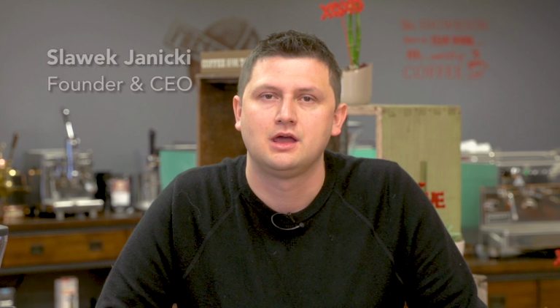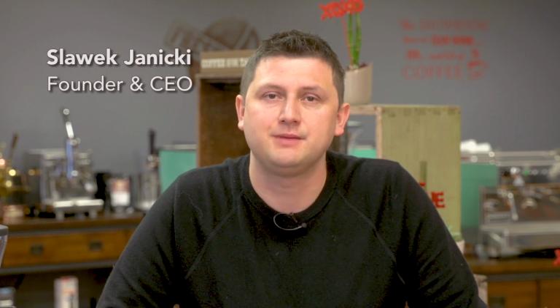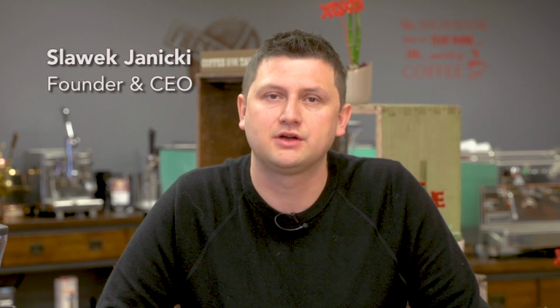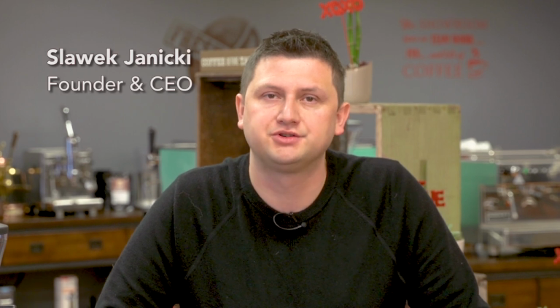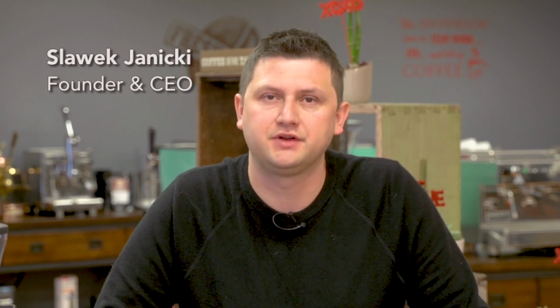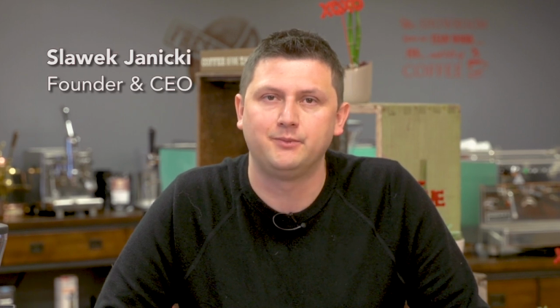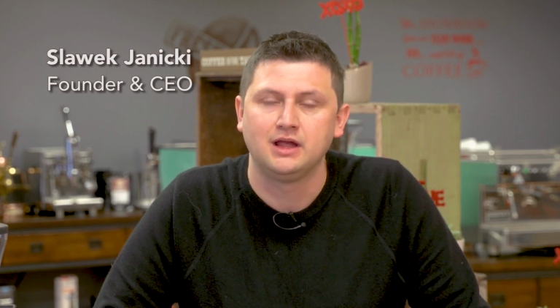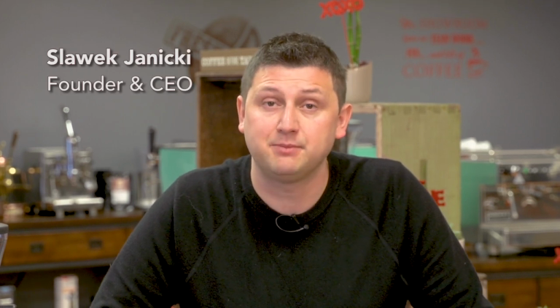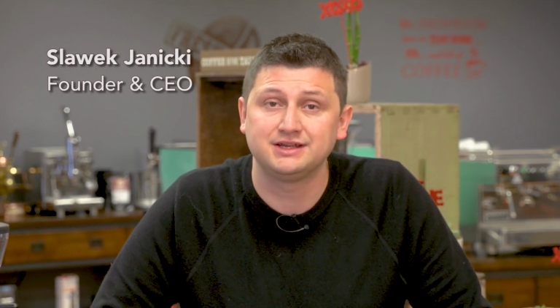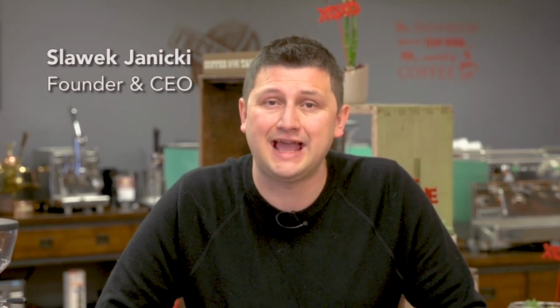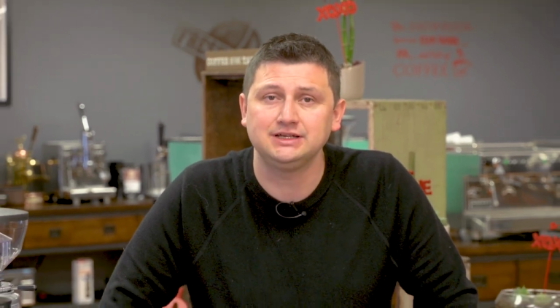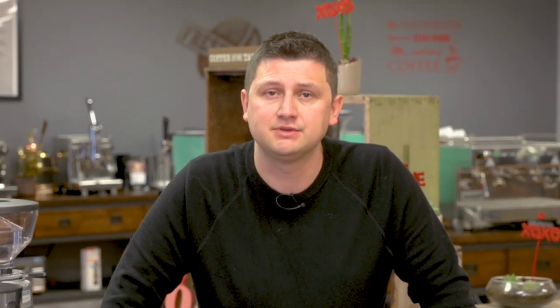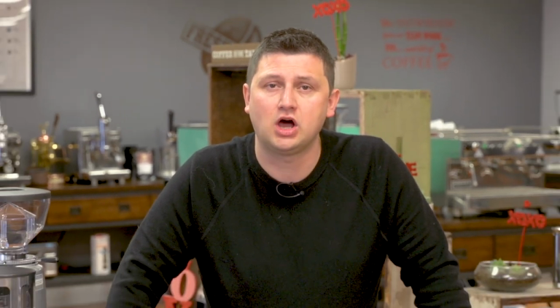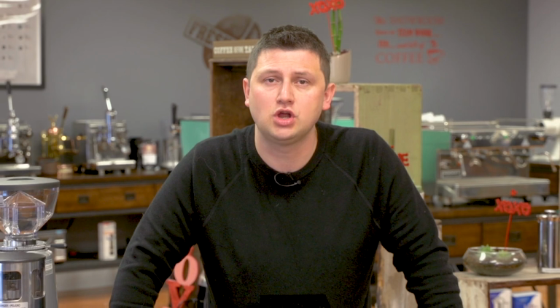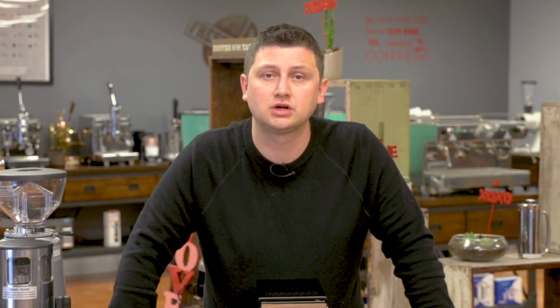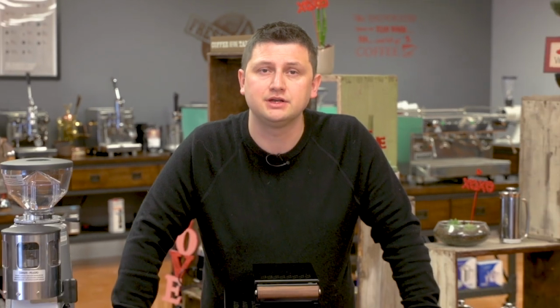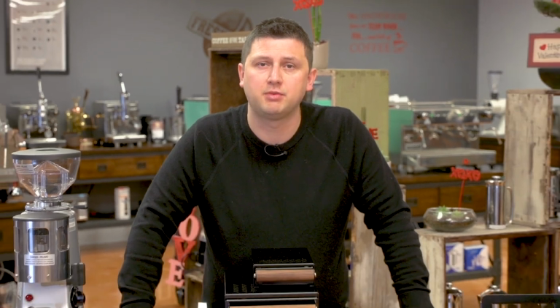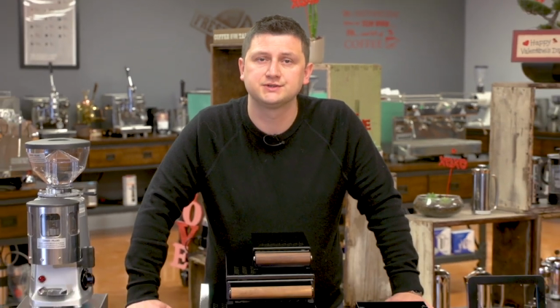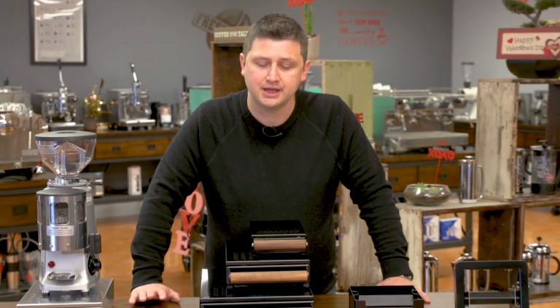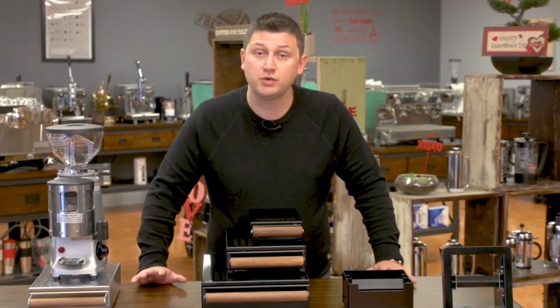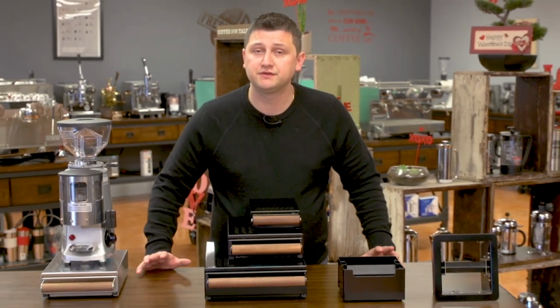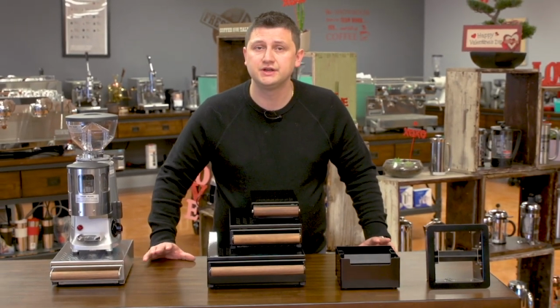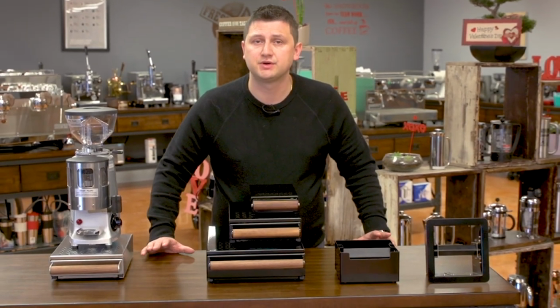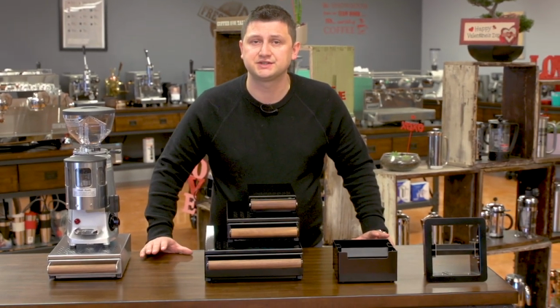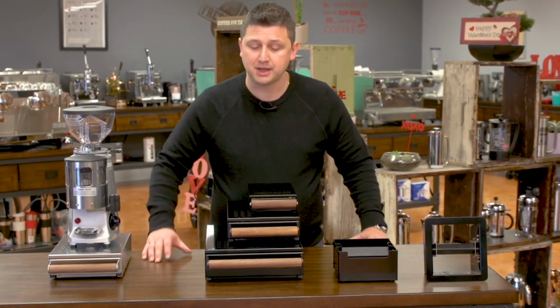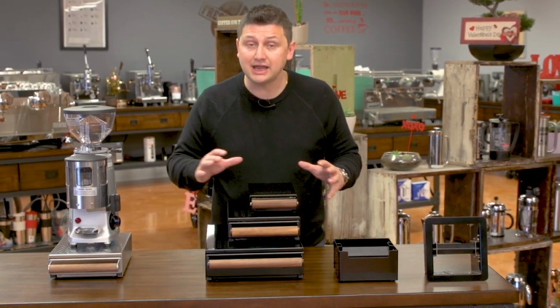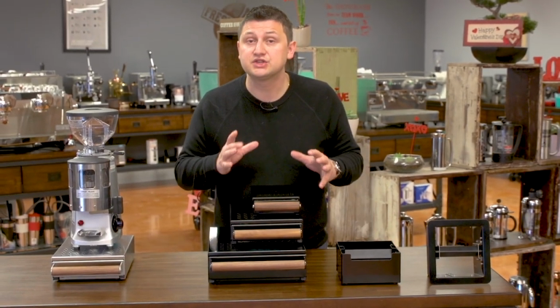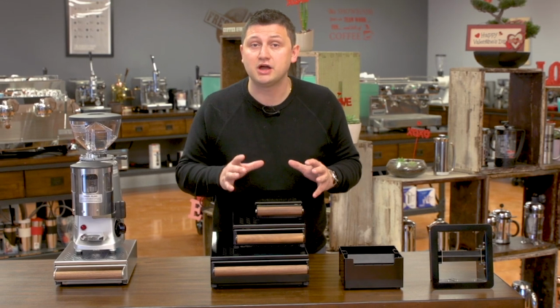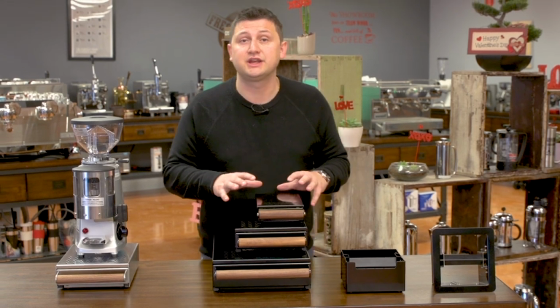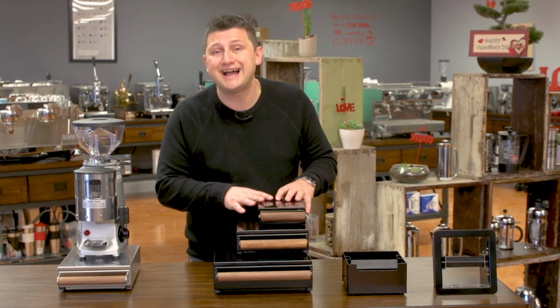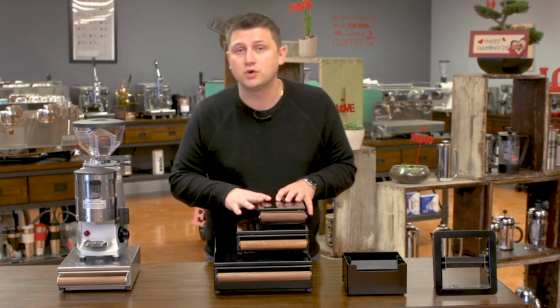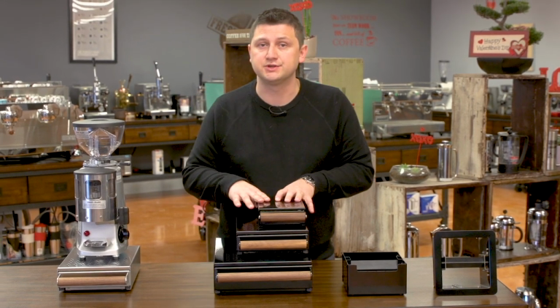Hi, I'm Slavik with idrinkcoffee.com. Today I'm presenting the aptly named the Coffee Knock Drawer Company knock boxes. Now we don't often do videos about accessories, but I like these so much that I just had to show them to you.